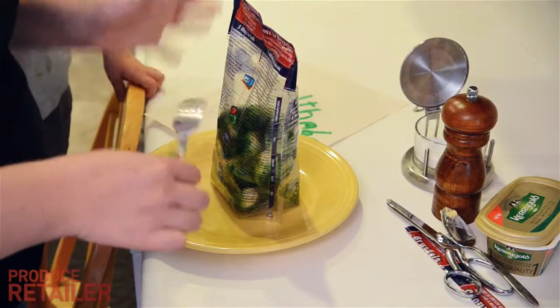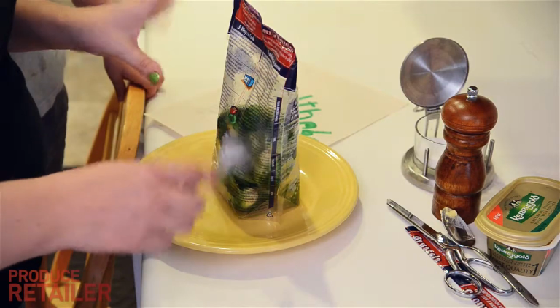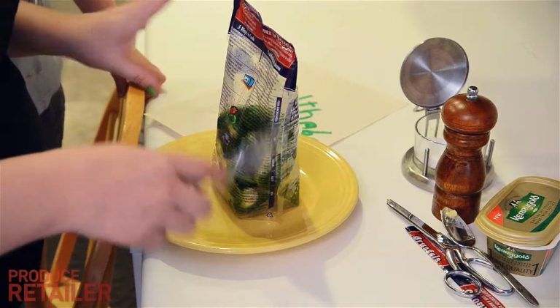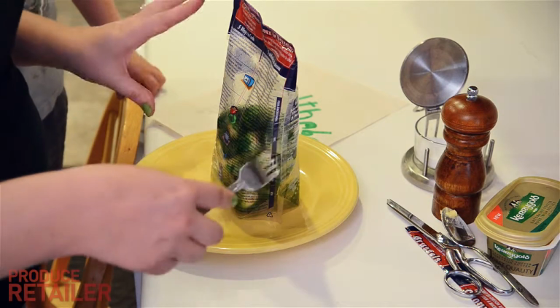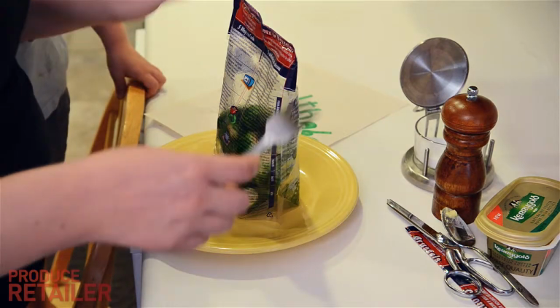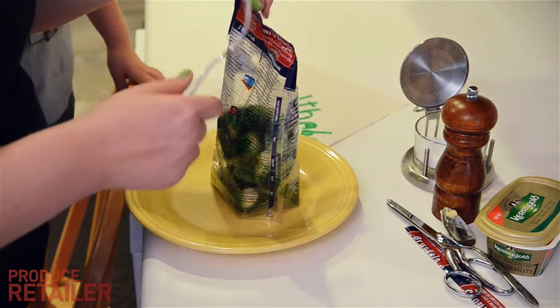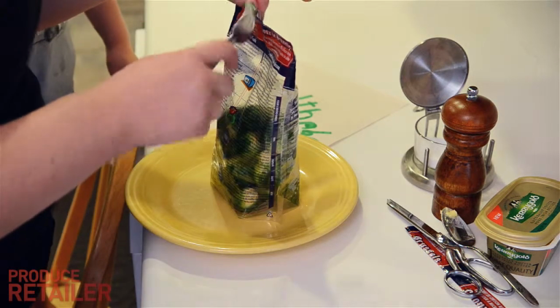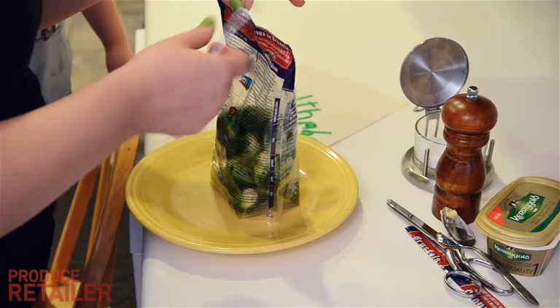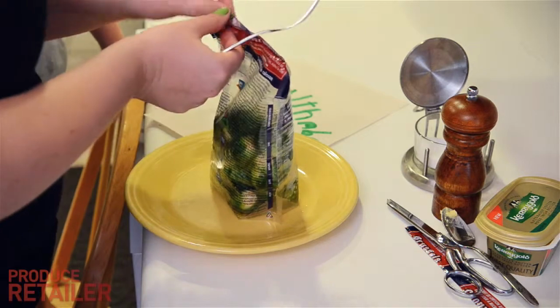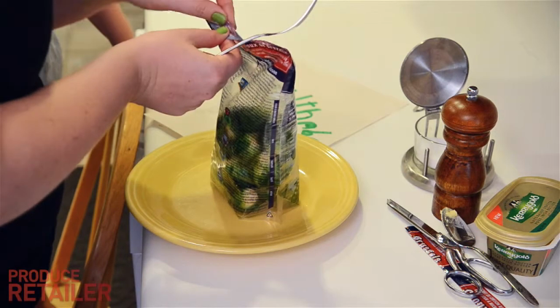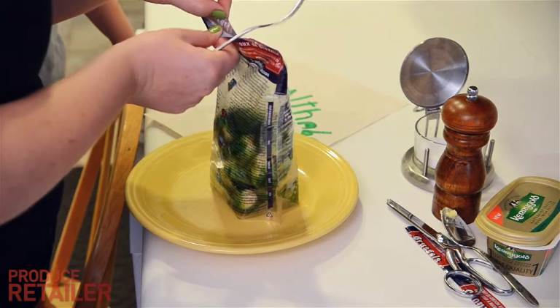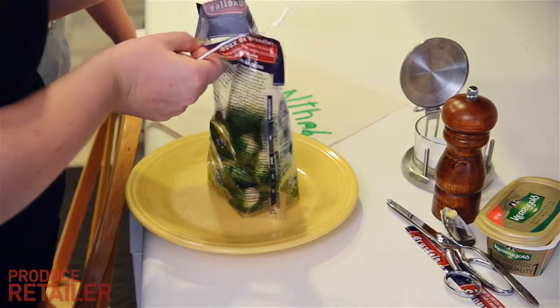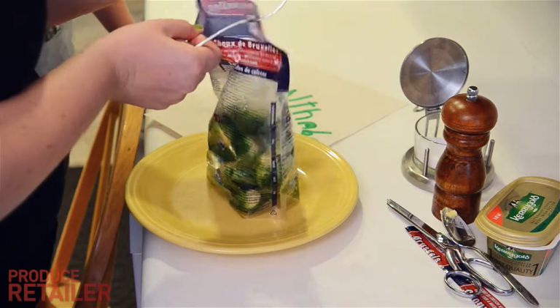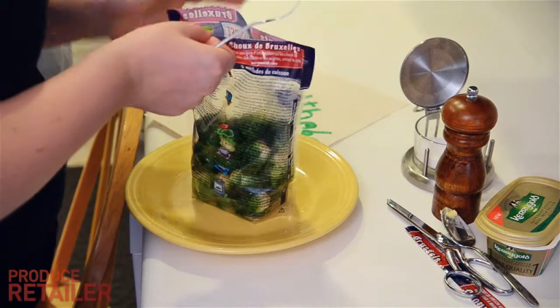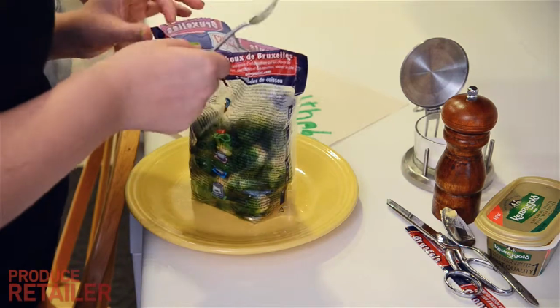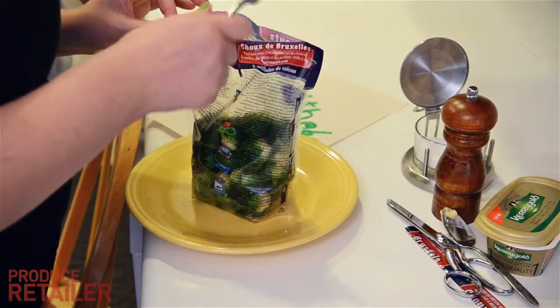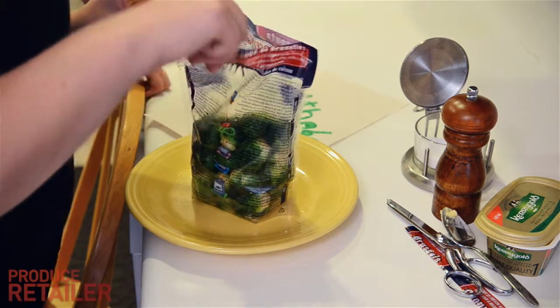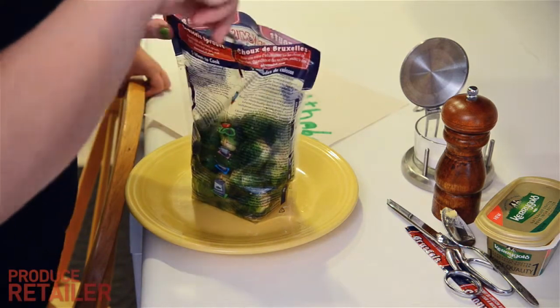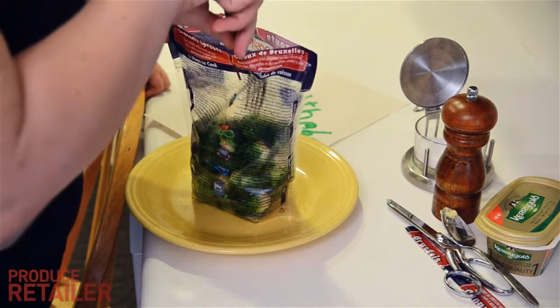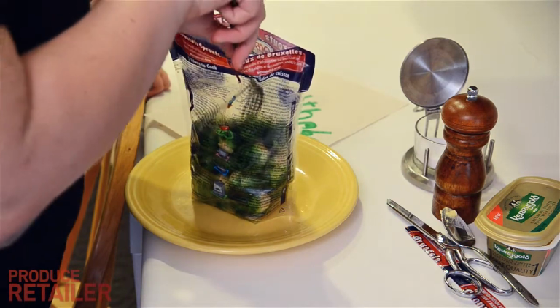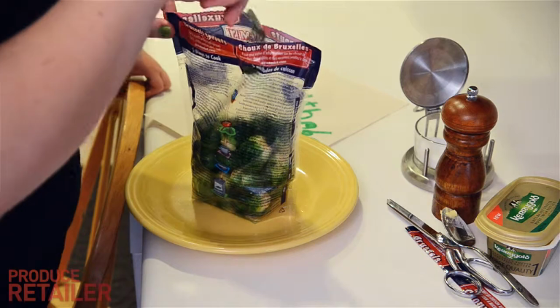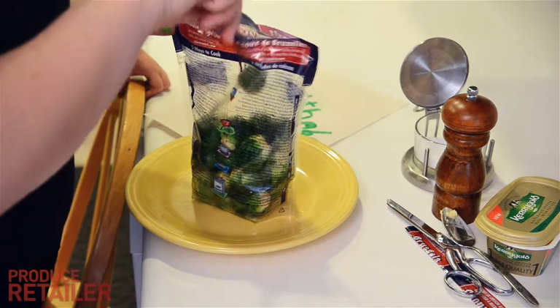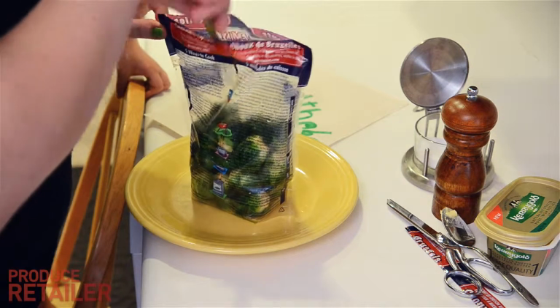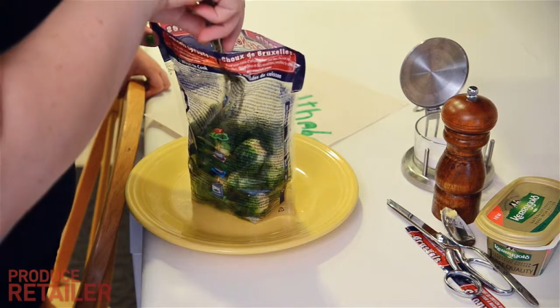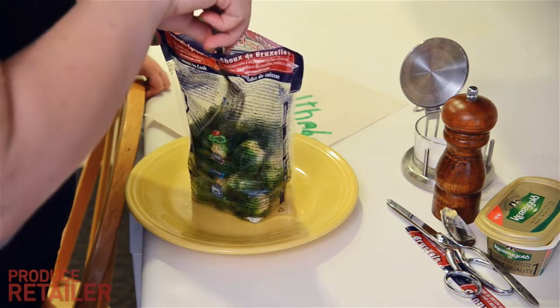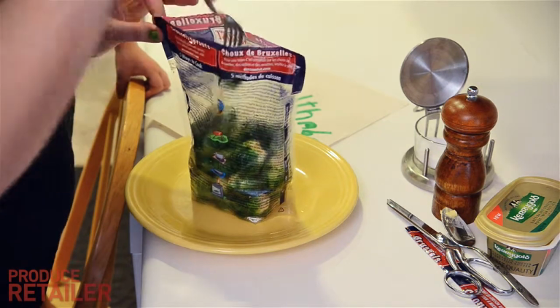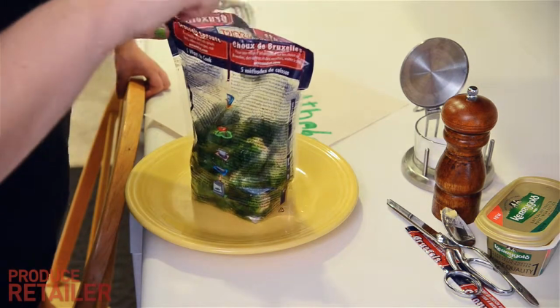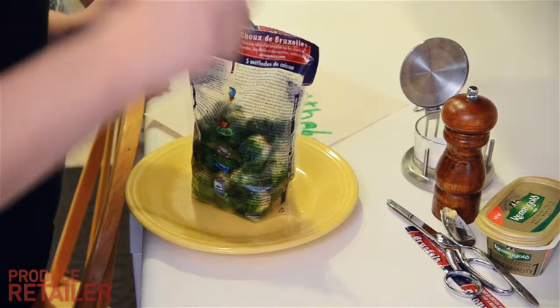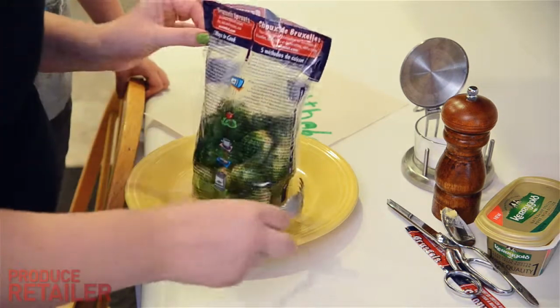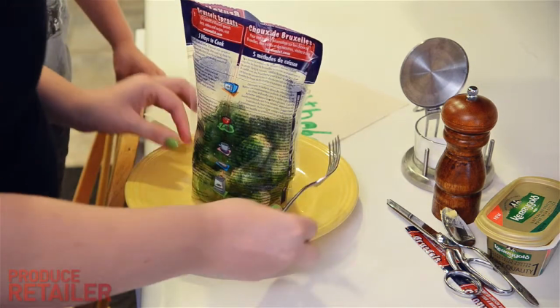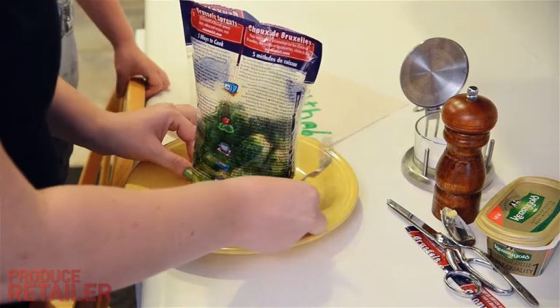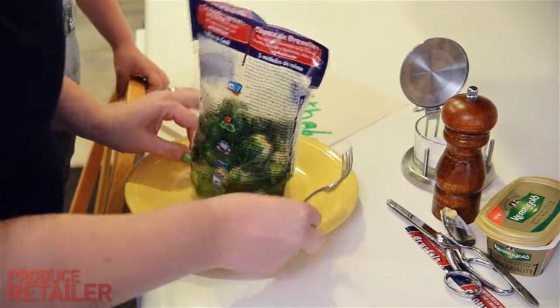They've been sitting for about a minute after they were done, and I kind of like mine on the firm side of done. Watch out for the steam. They are cooked pretty well — let's dump them out and see how this looks.